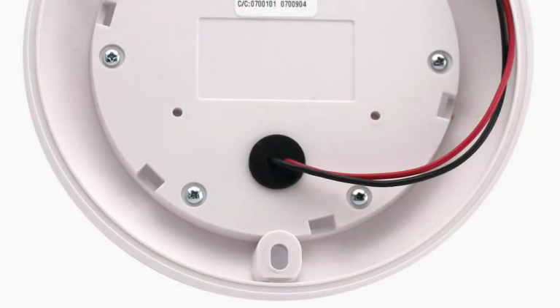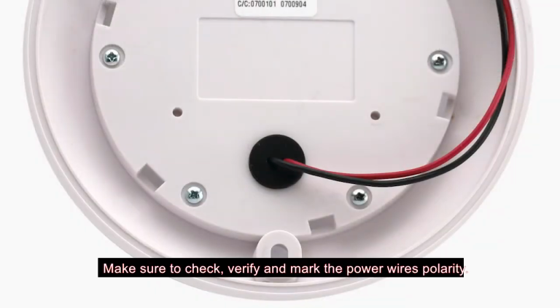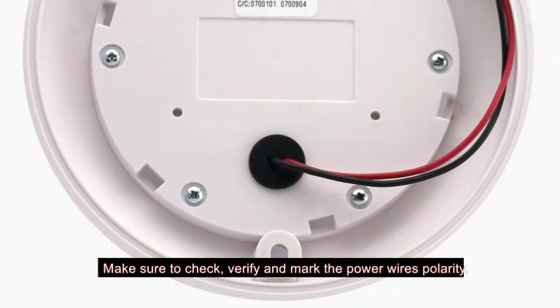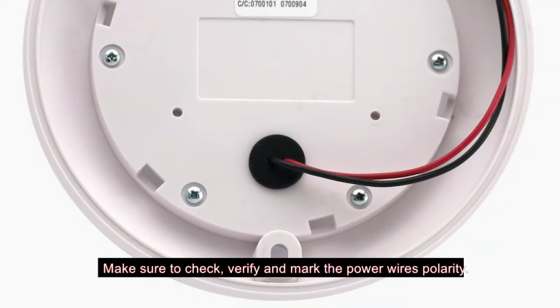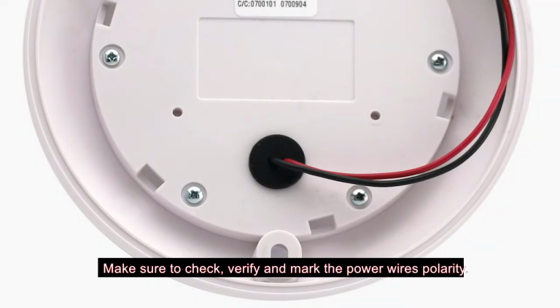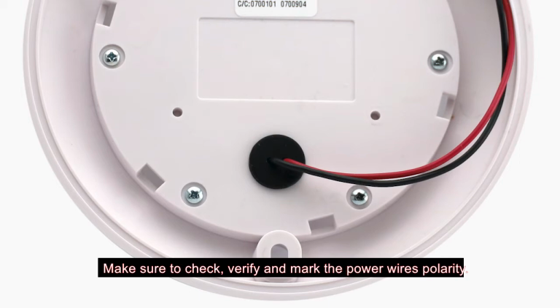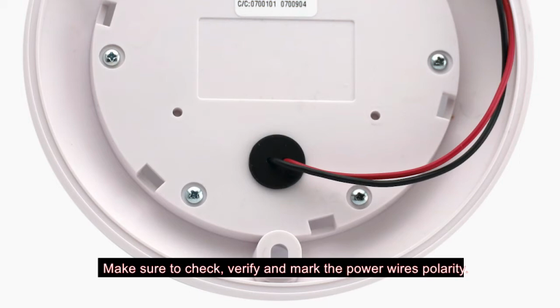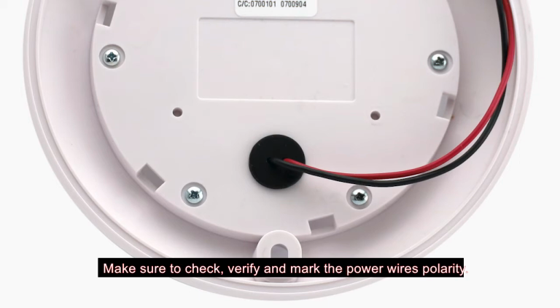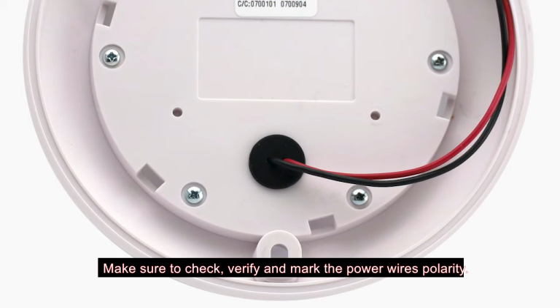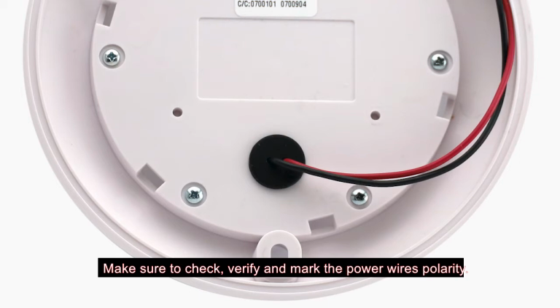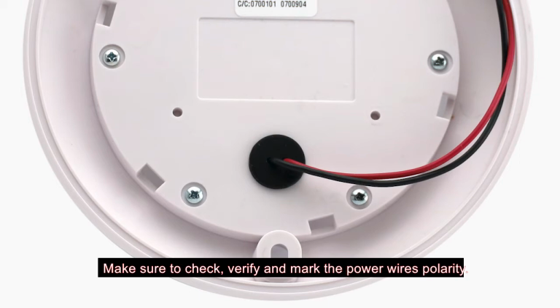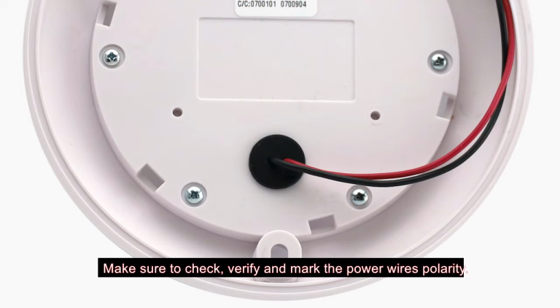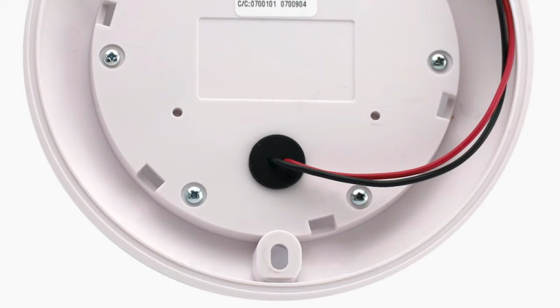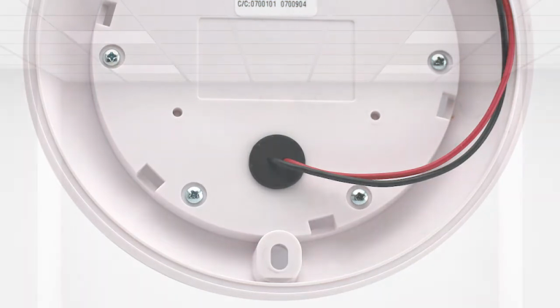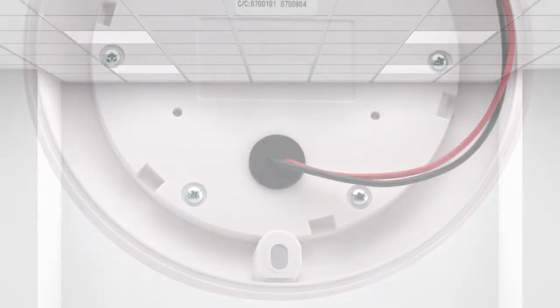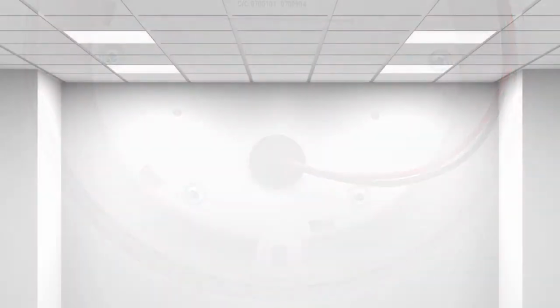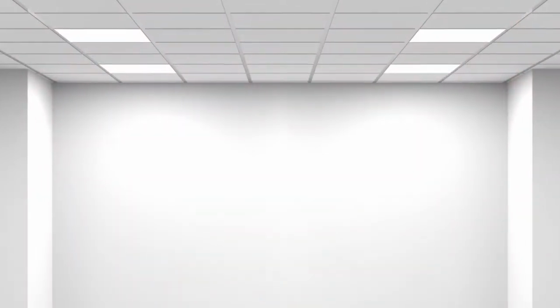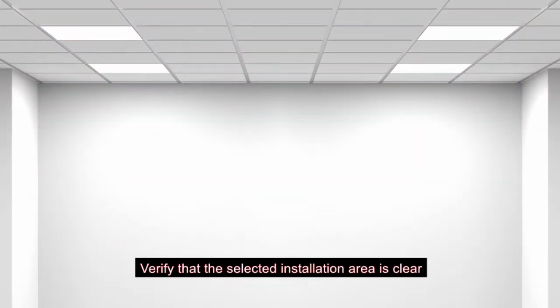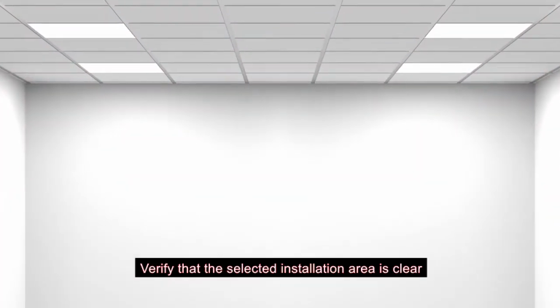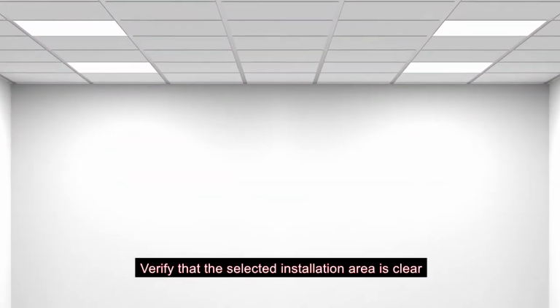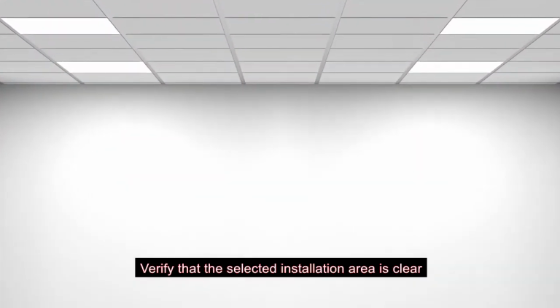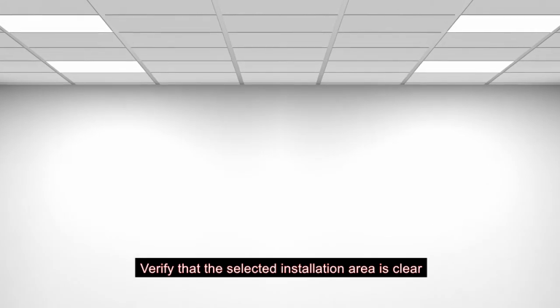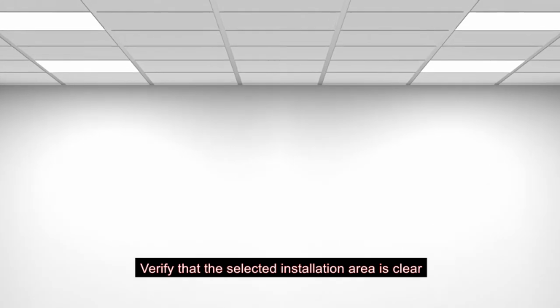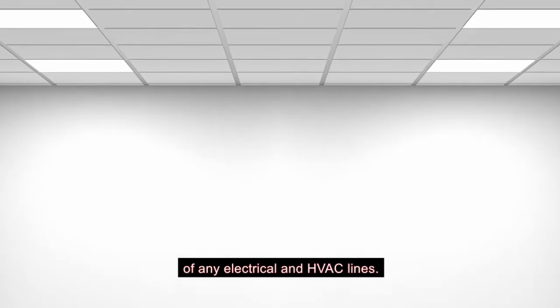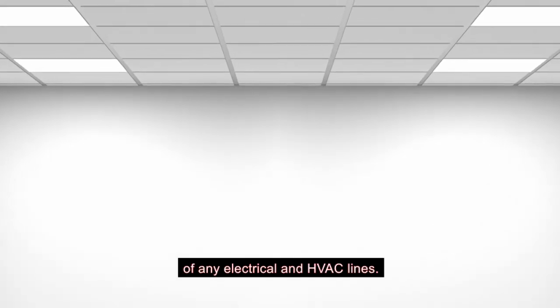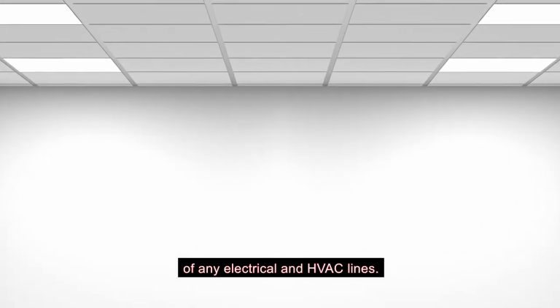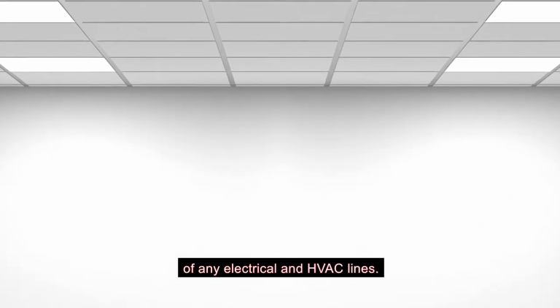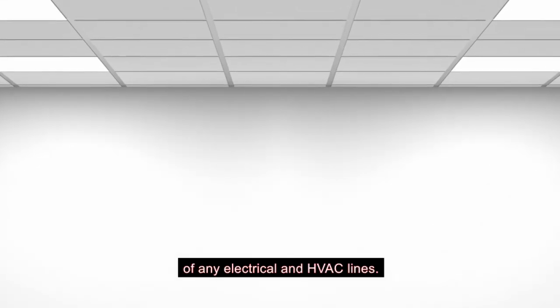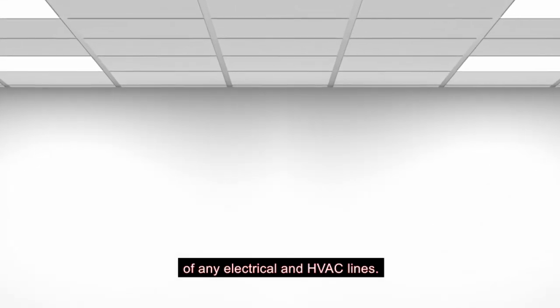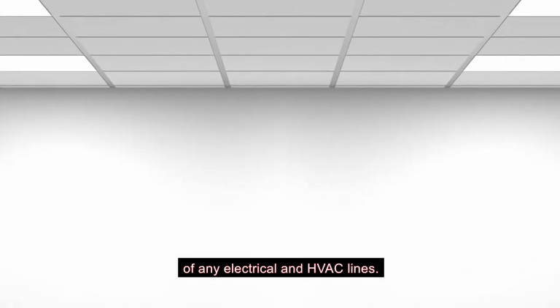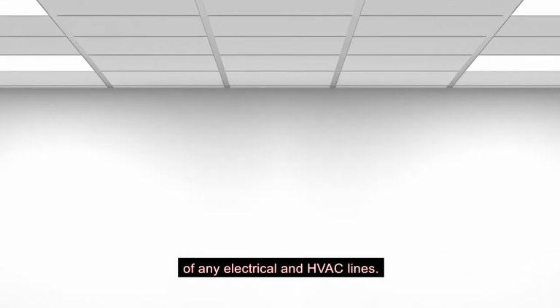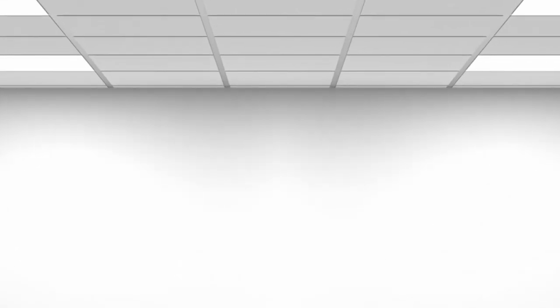Make sure to check, verify, and mark the power wire's polarity. Verify that the selected installation area is clear of any electrical and HVAC lines.